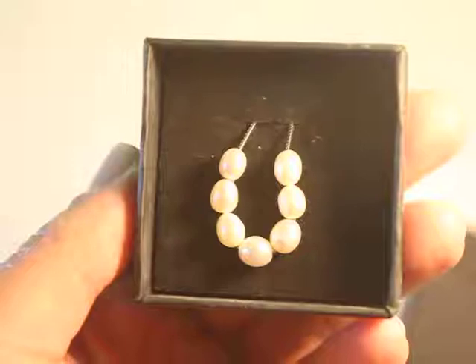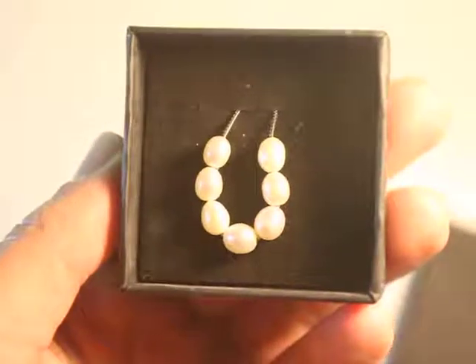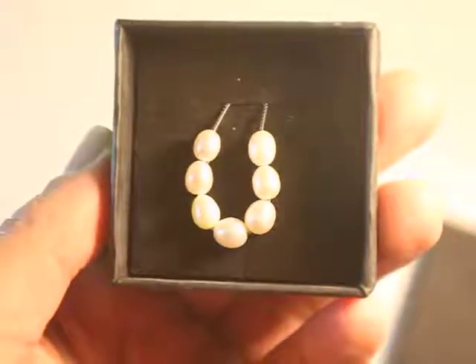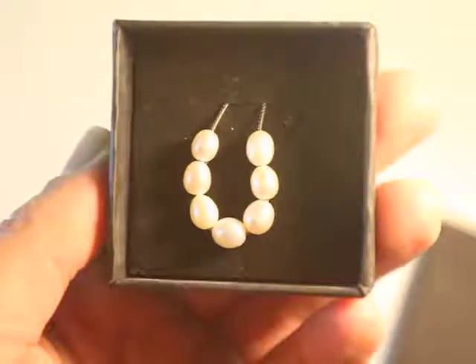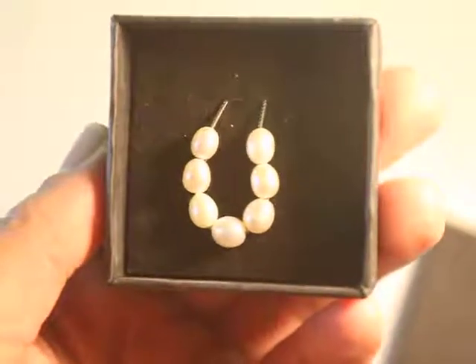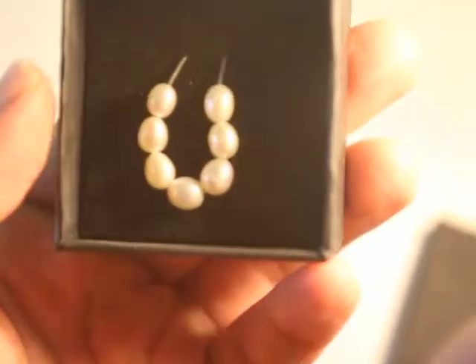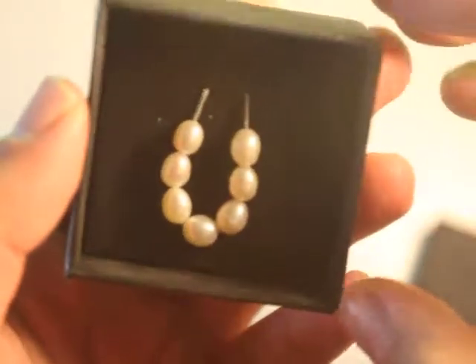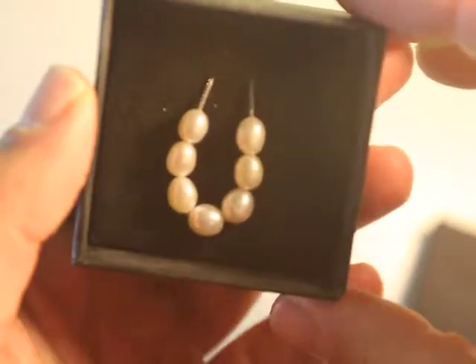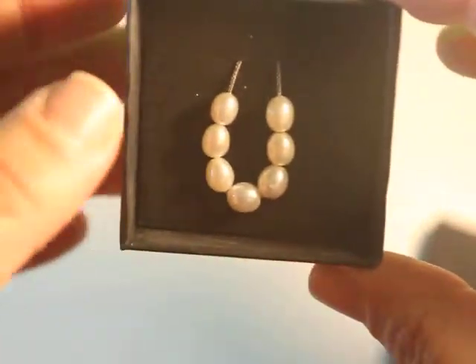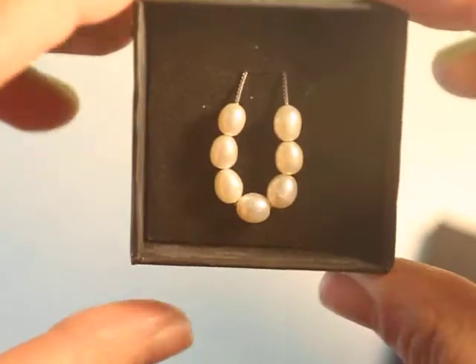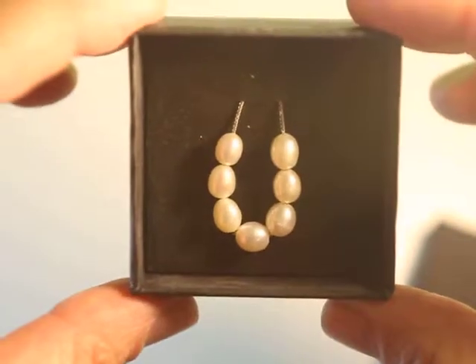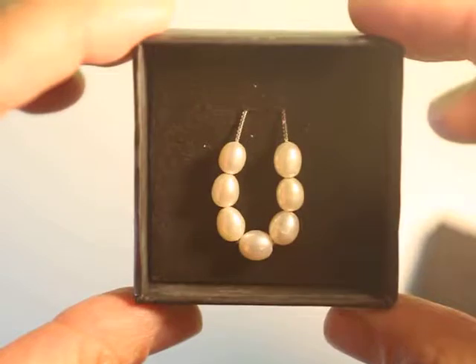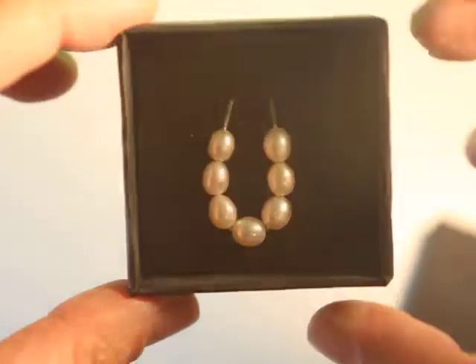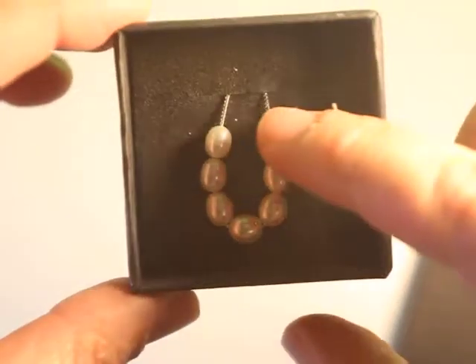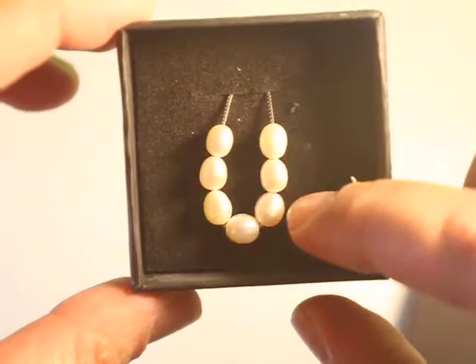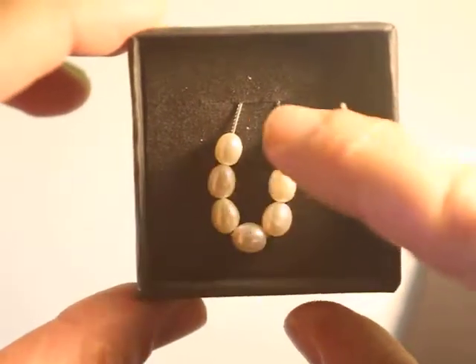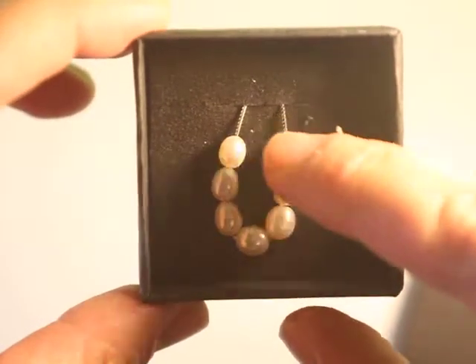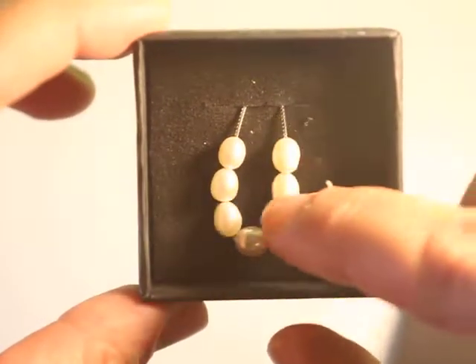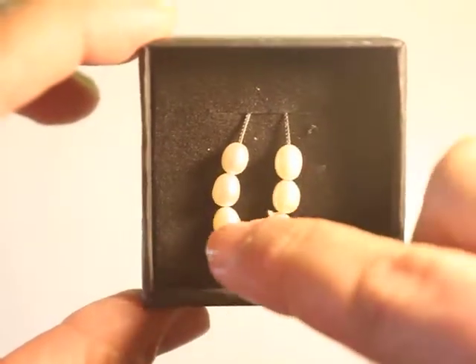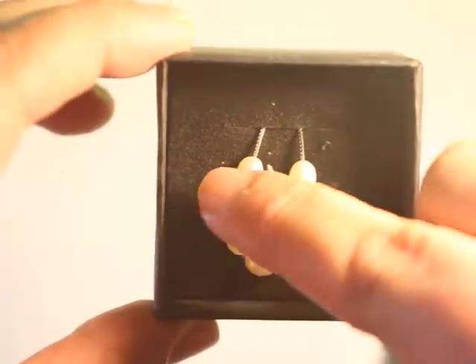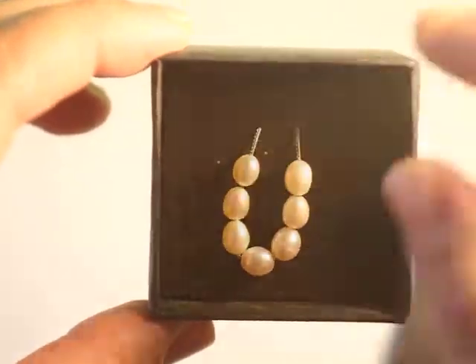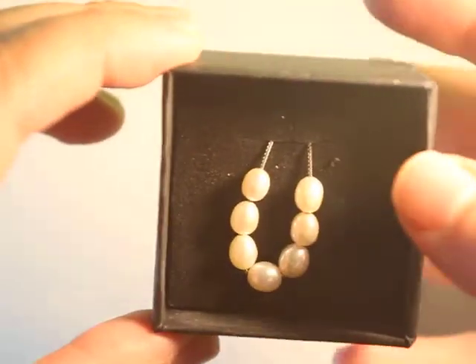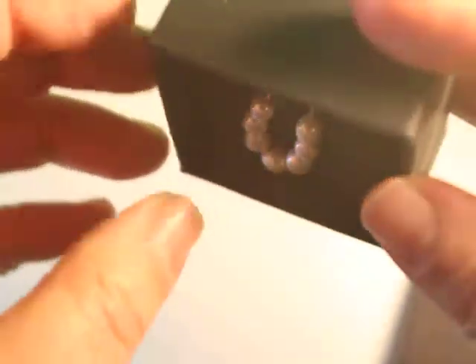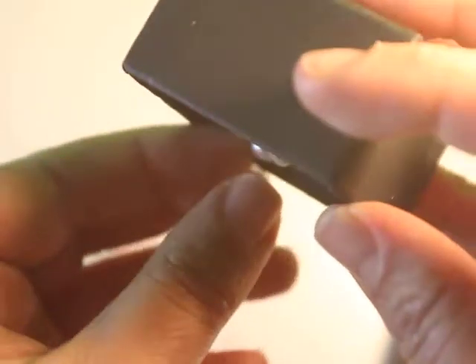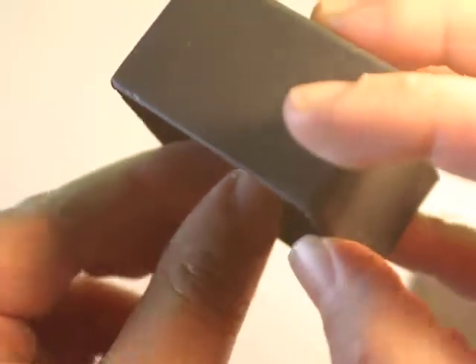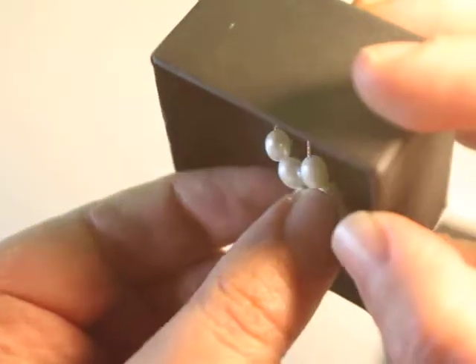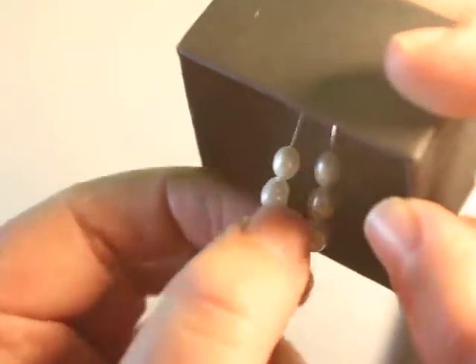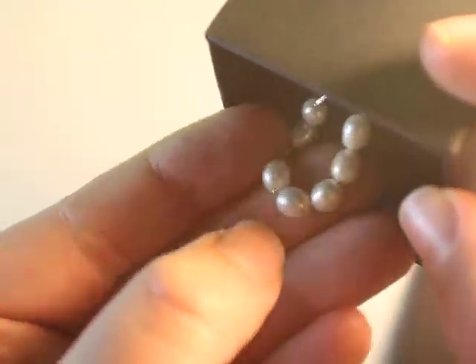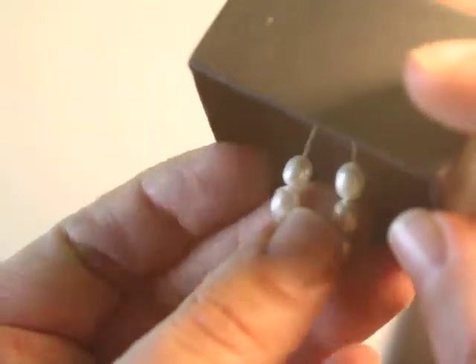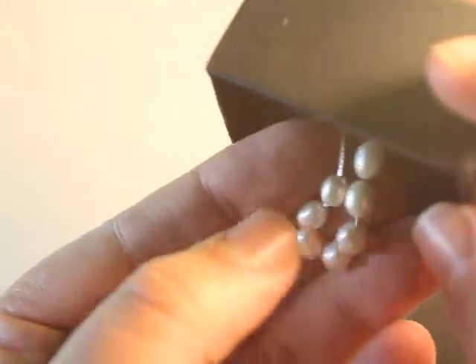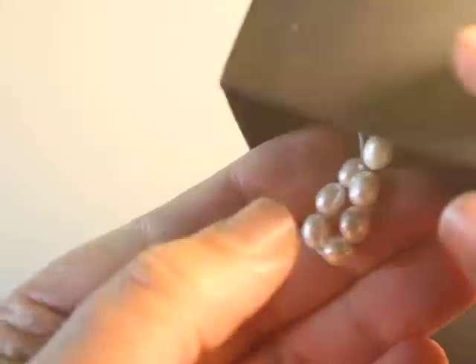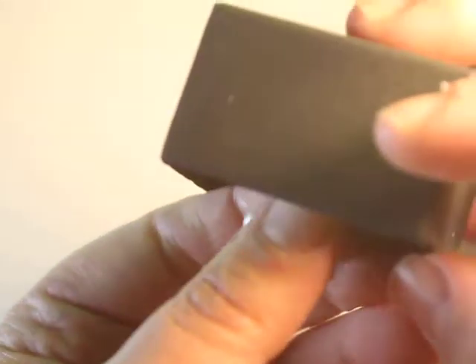The holidays are coming, and if you're looking to get some jewelry, this is something I want to share with you guys. This is a little pearl necklace. As you can see, it has one, two, three, four, five, six, seven pearls.